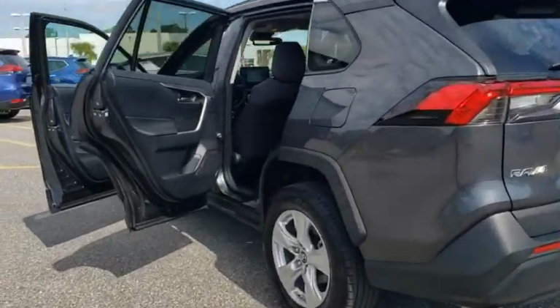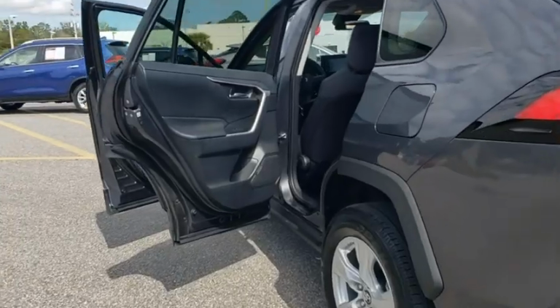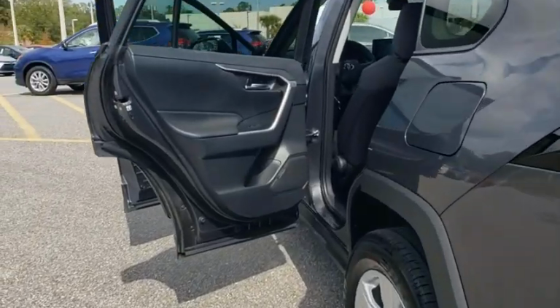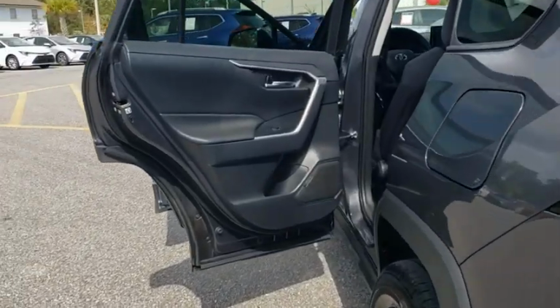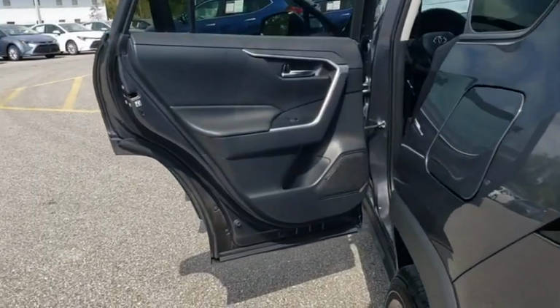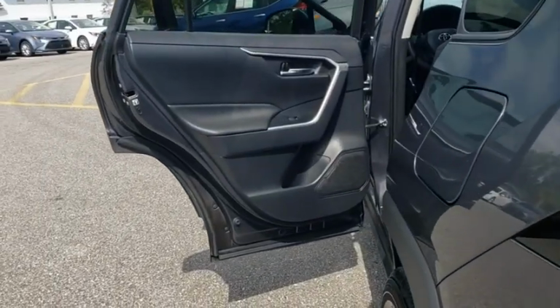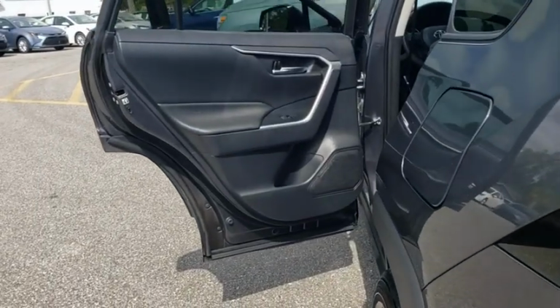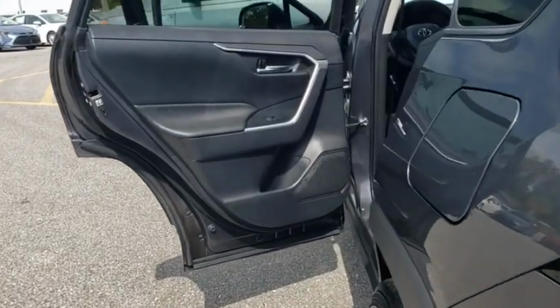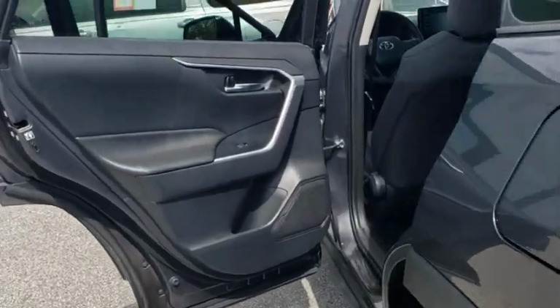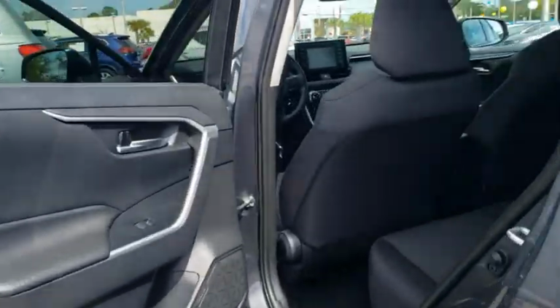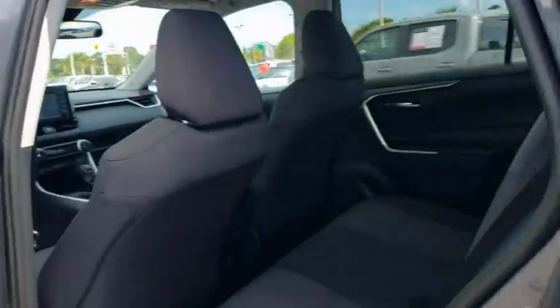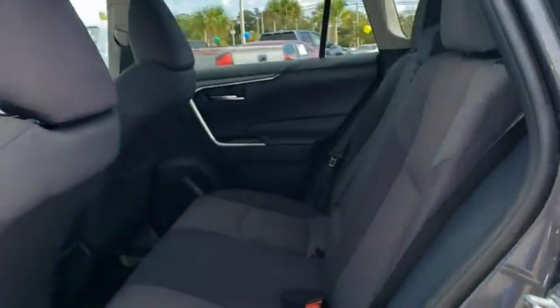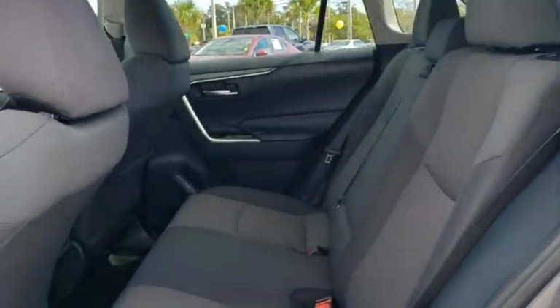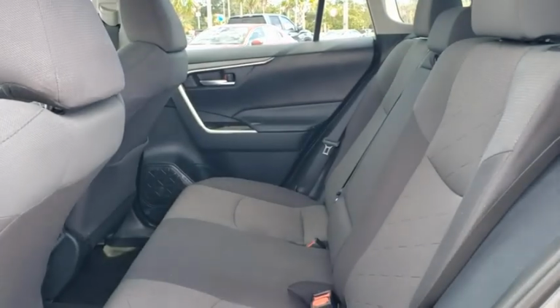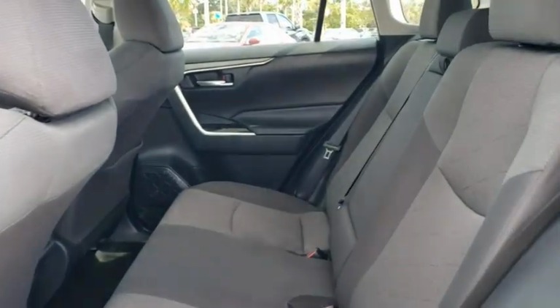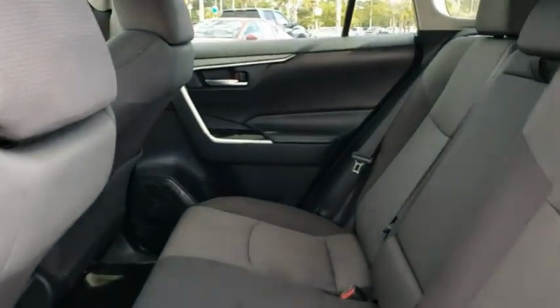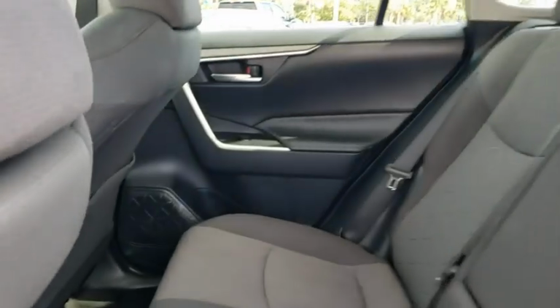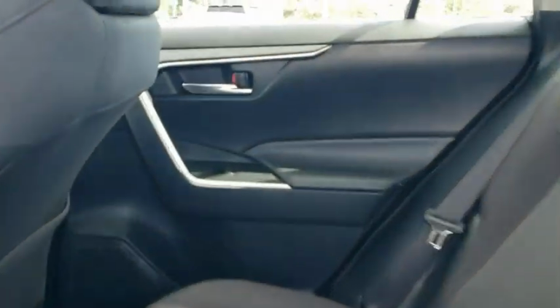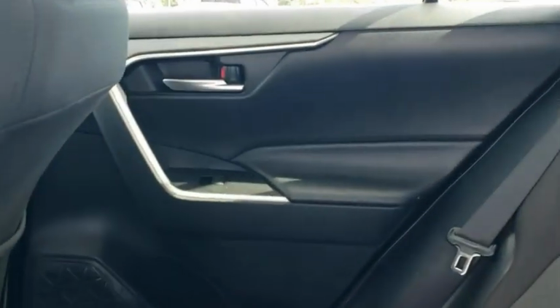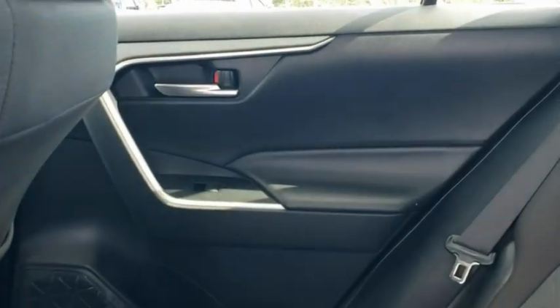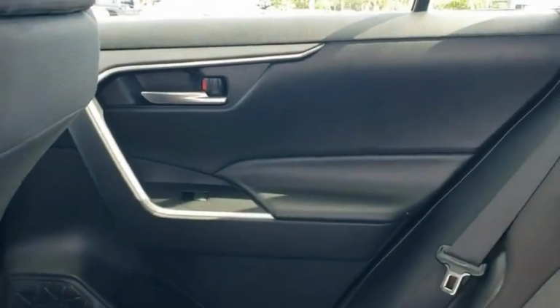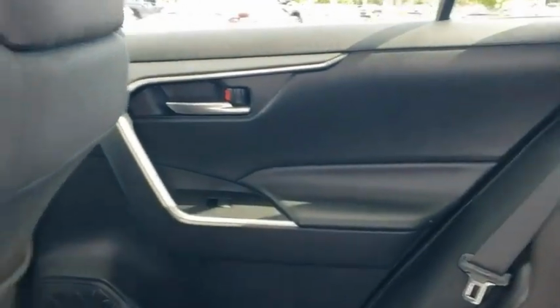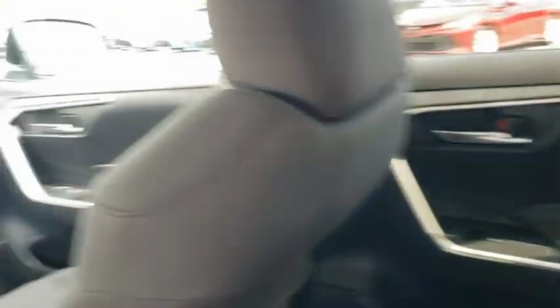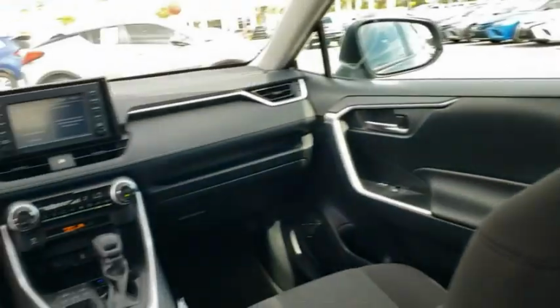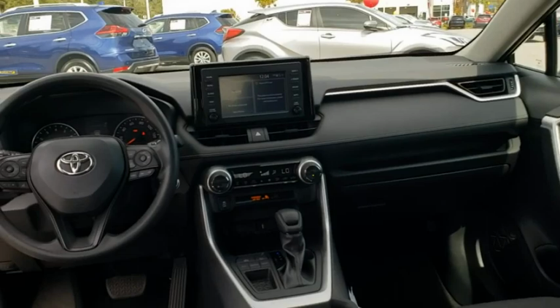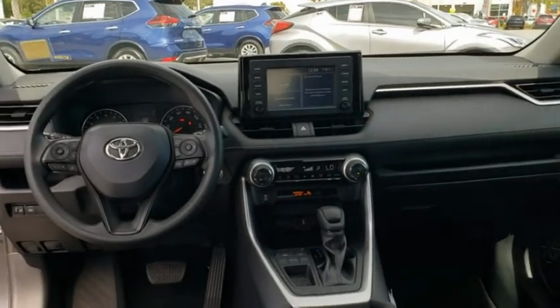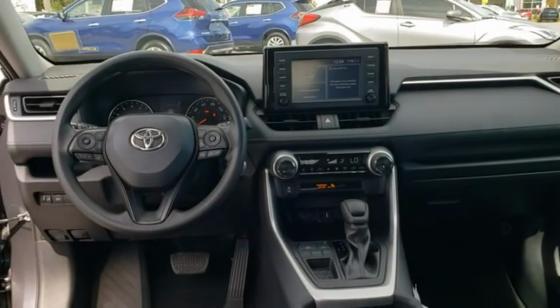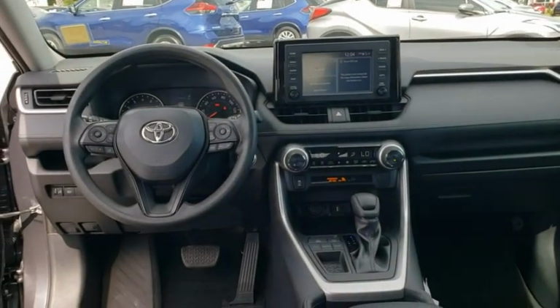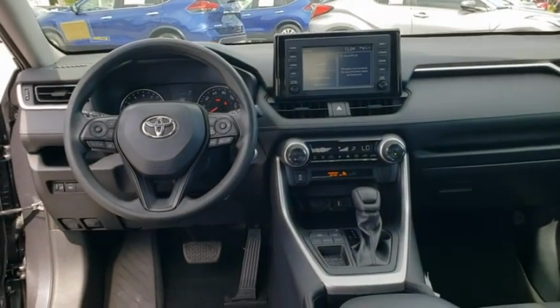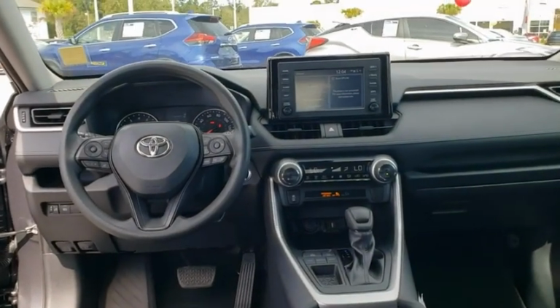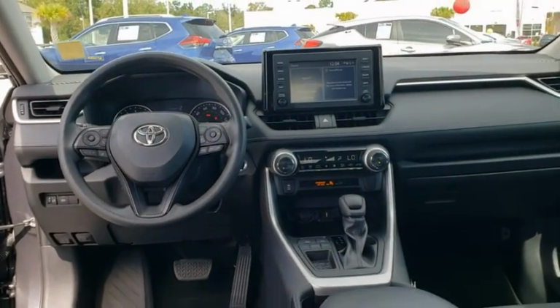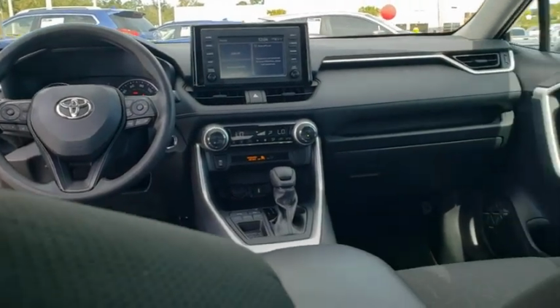This vehicle has less than 35,000 miles. Here are some of this vehicle's great options: traction control, dual airbags, alloy wheels, power steering, four-wheel disc brakes, fog lights, and electronic stability control.